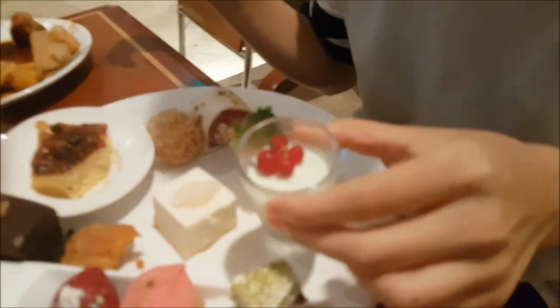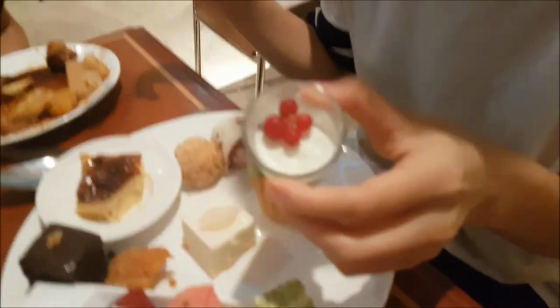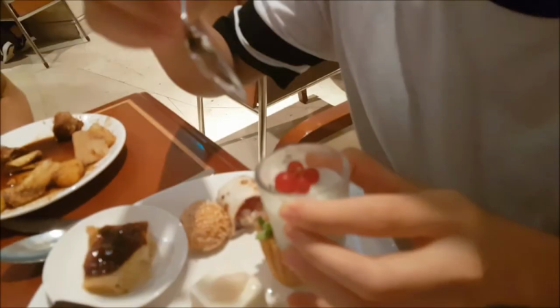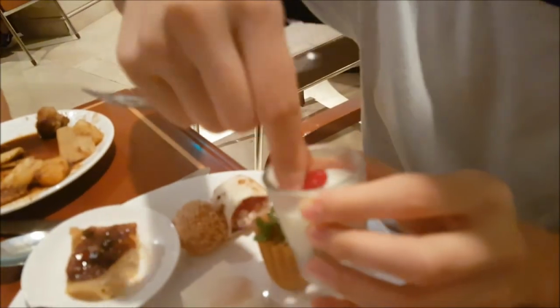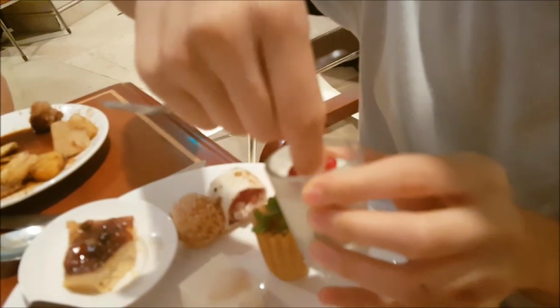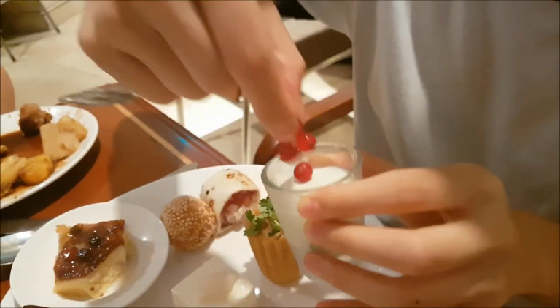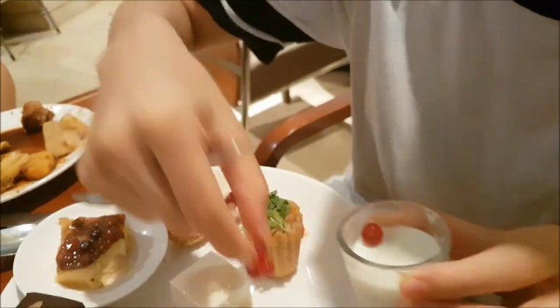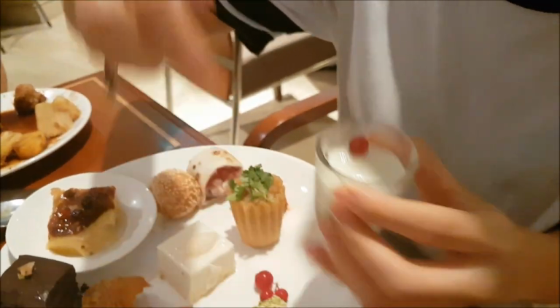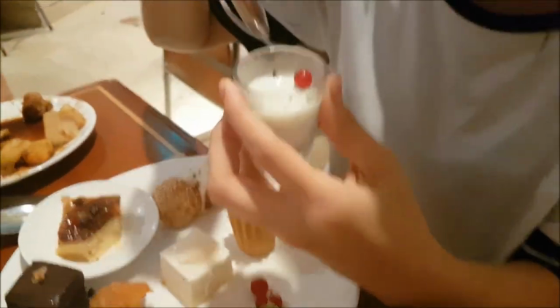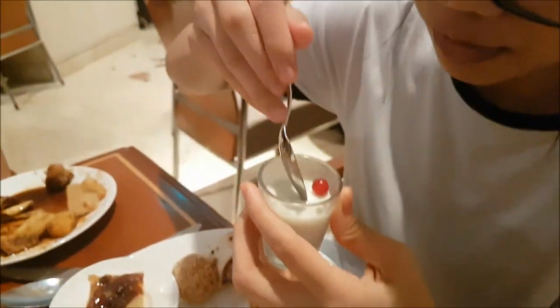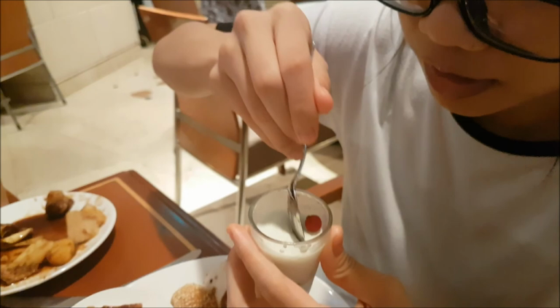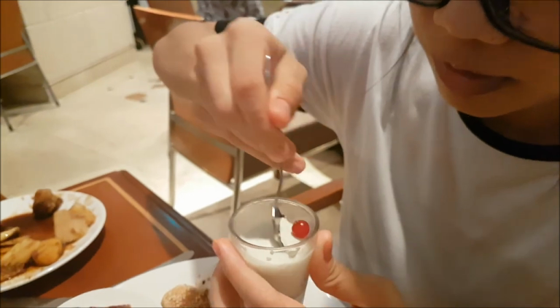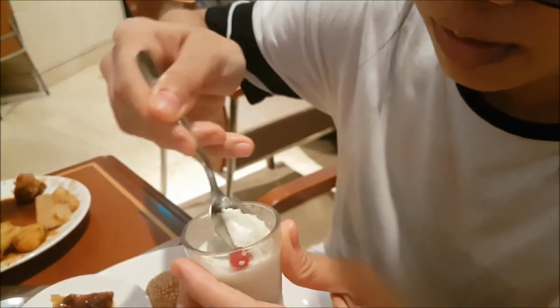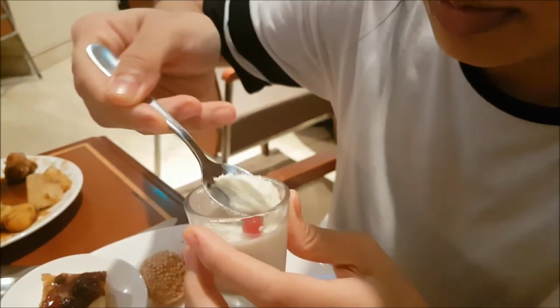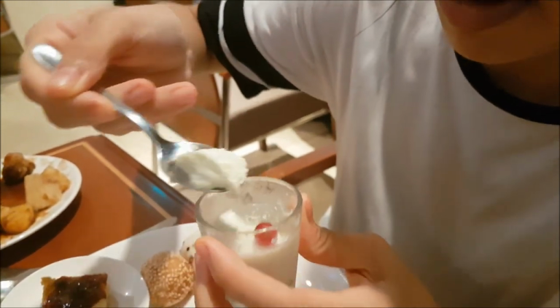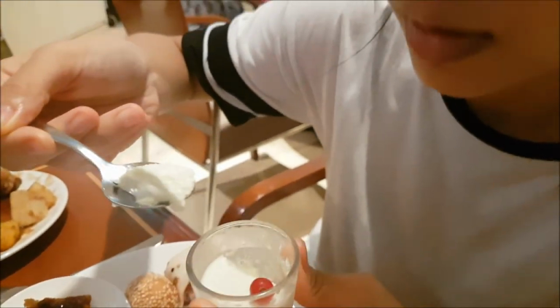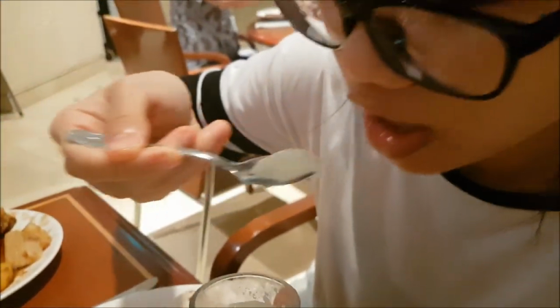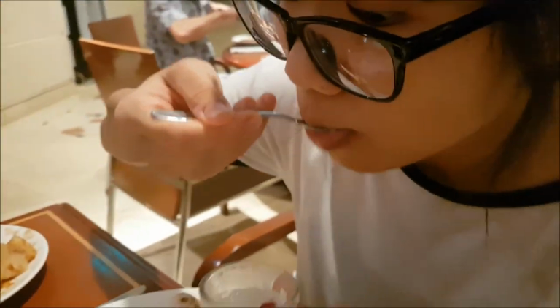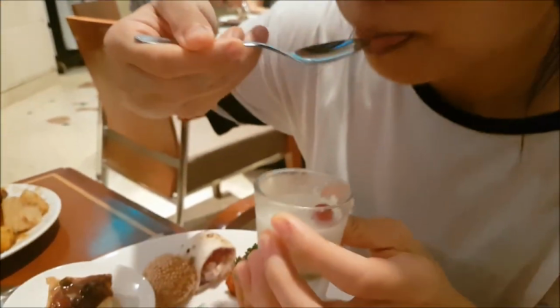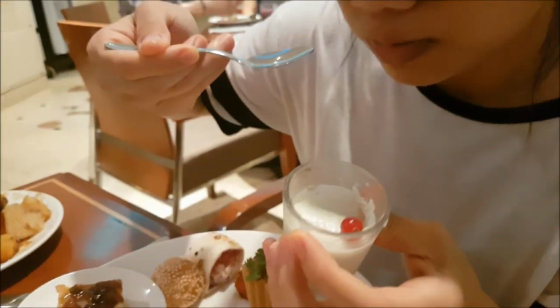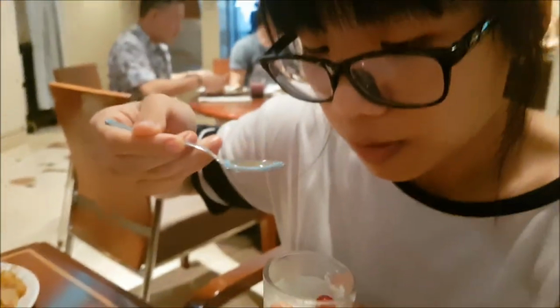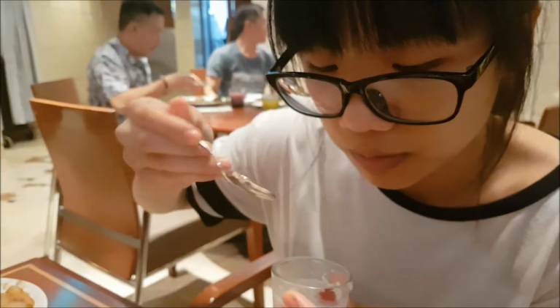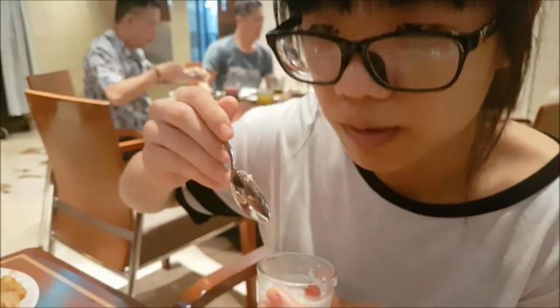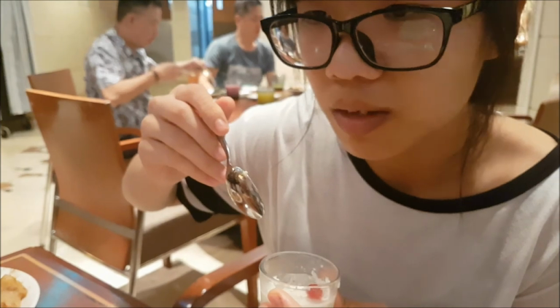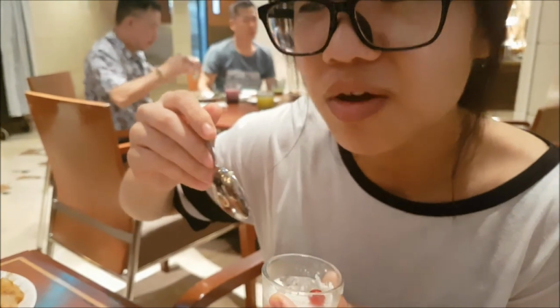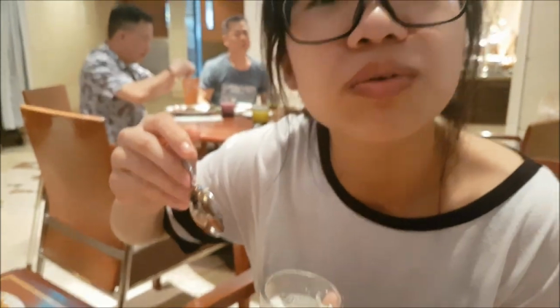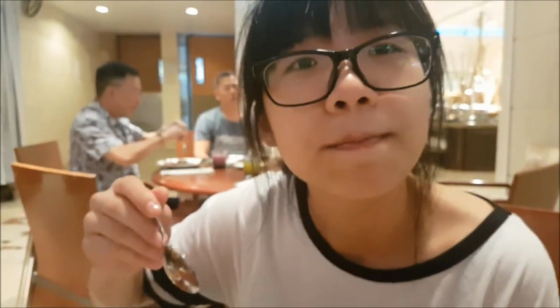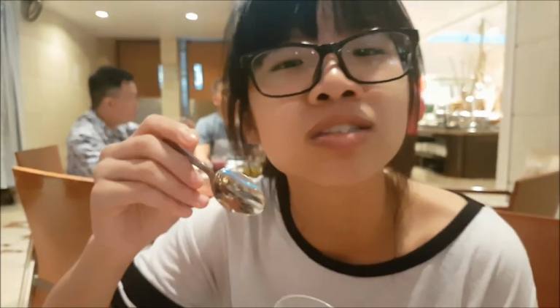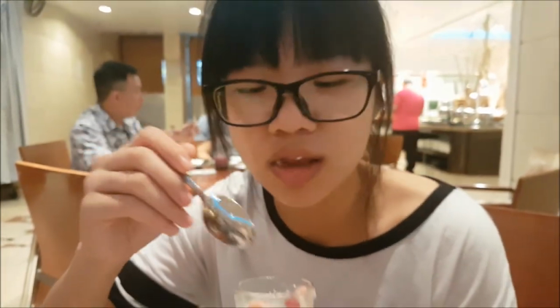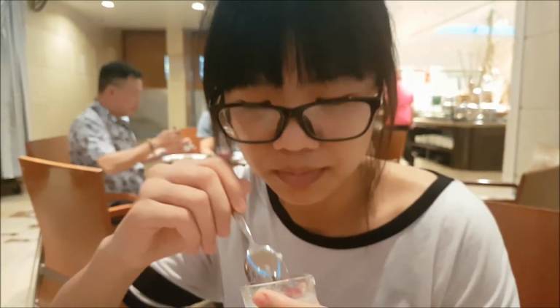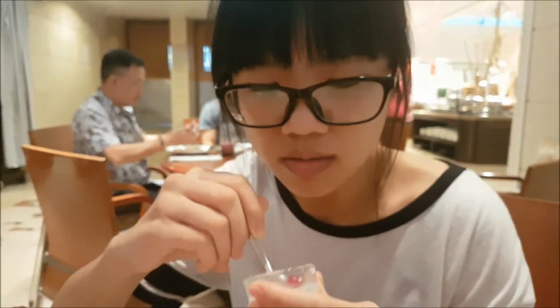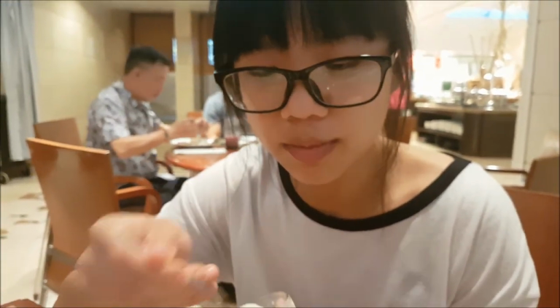Cendol panna cotta — see the inside. I'll take out the cranberries. I'll eat one together. Let's try it. They're watery, but there's that pandan. Yeah, not bad.